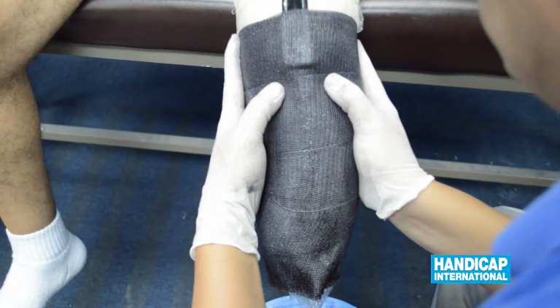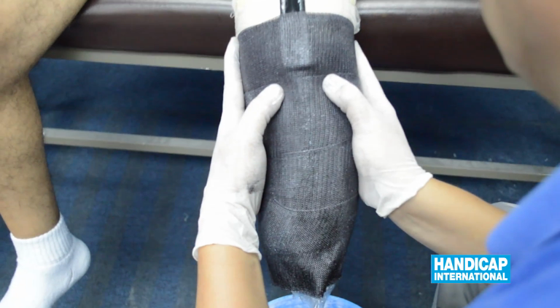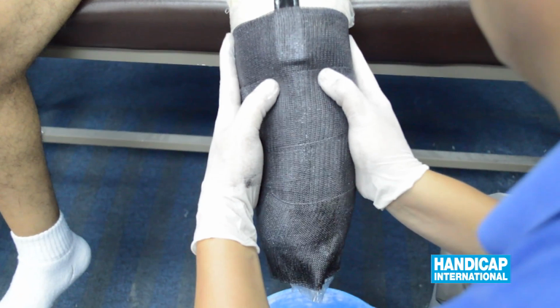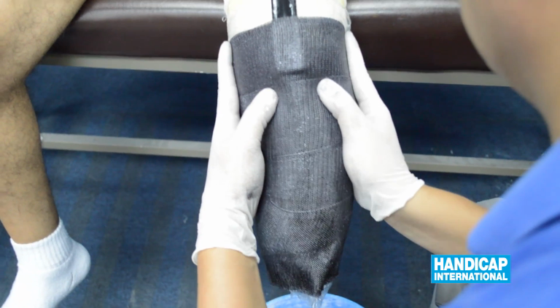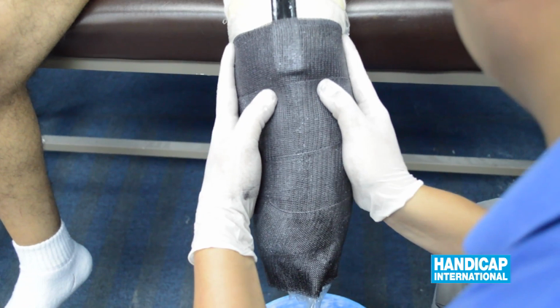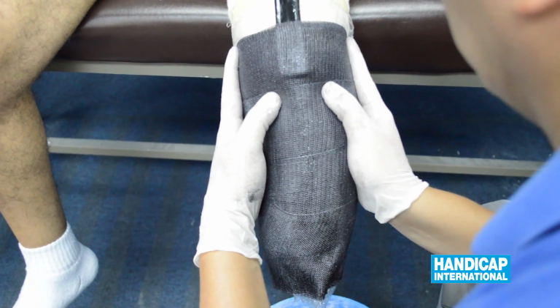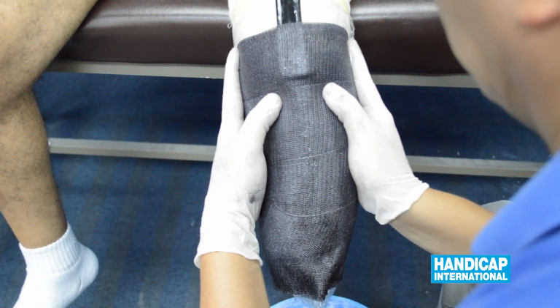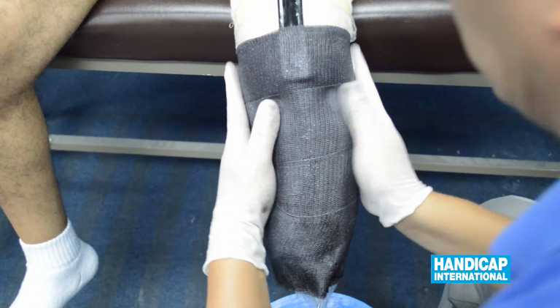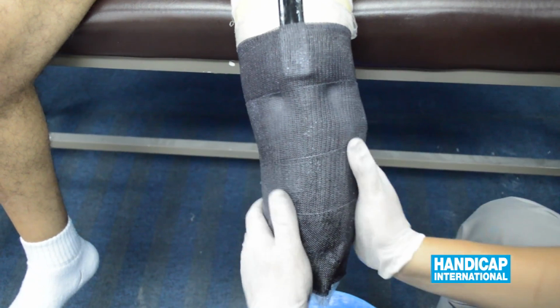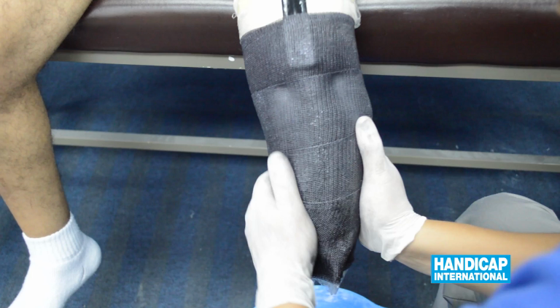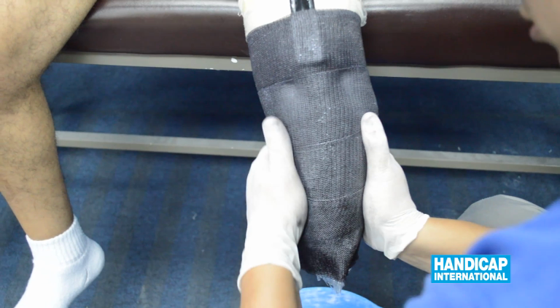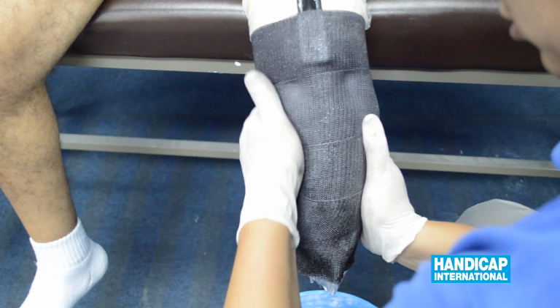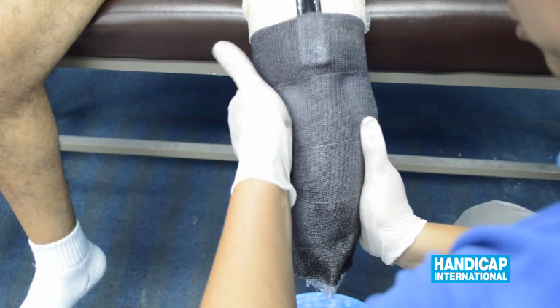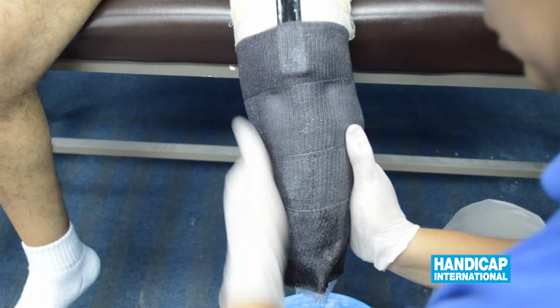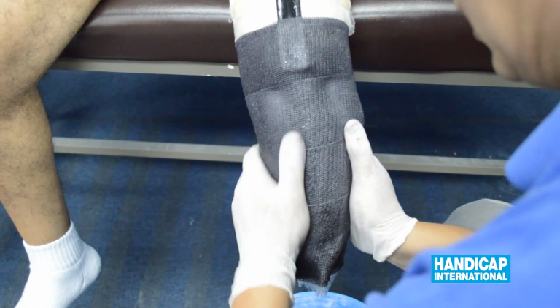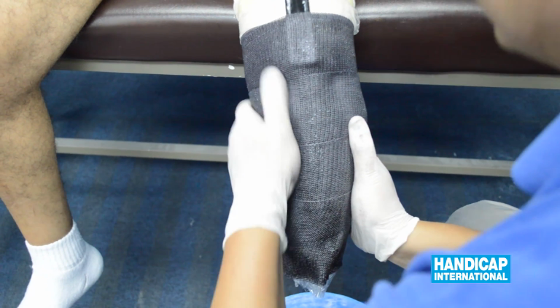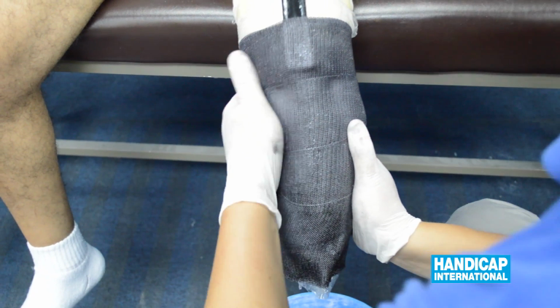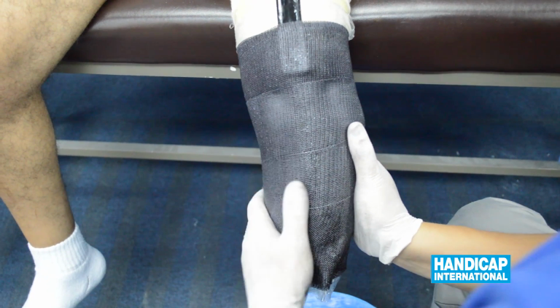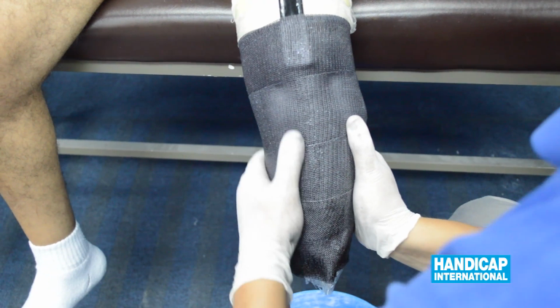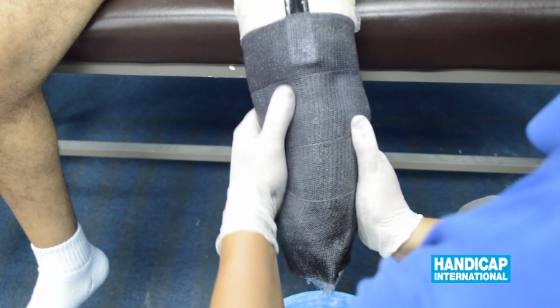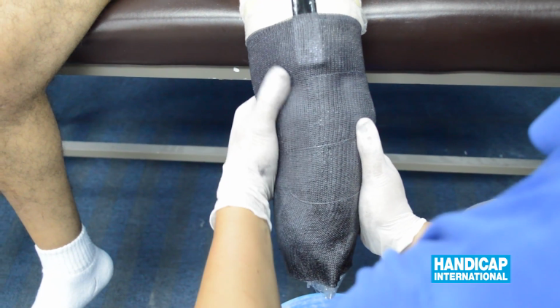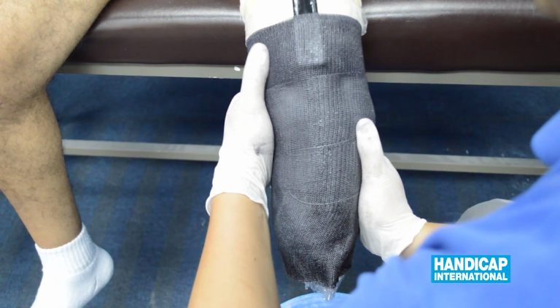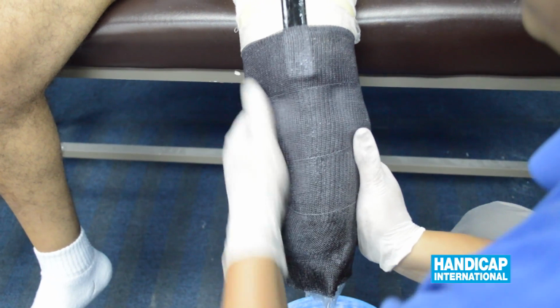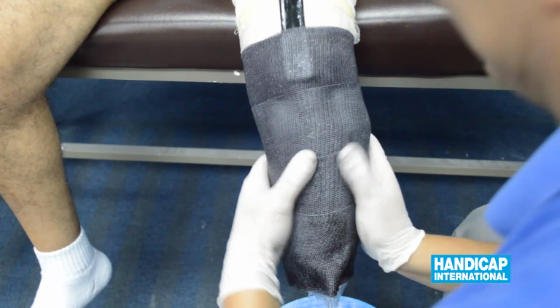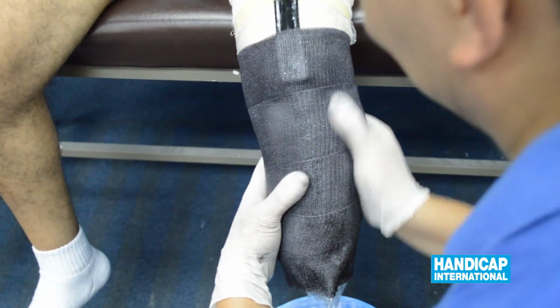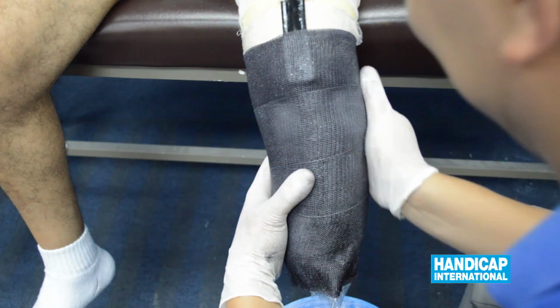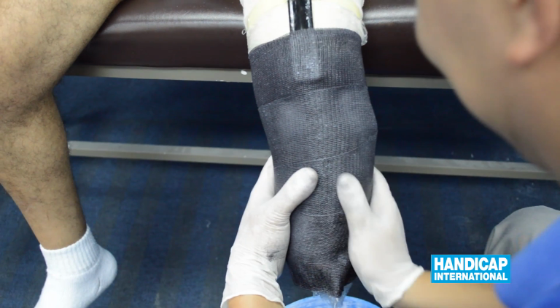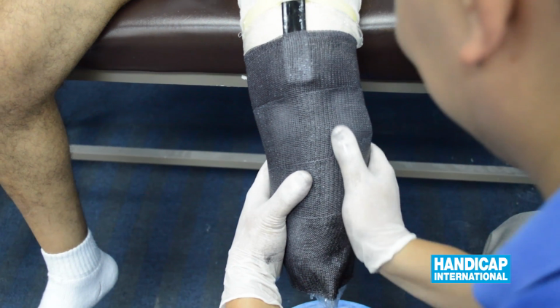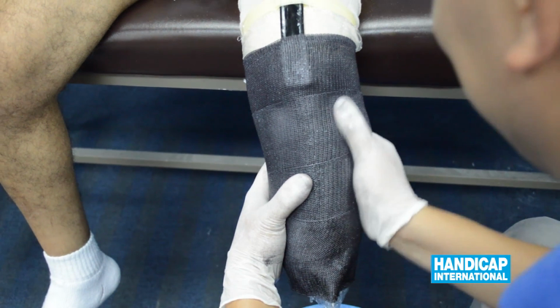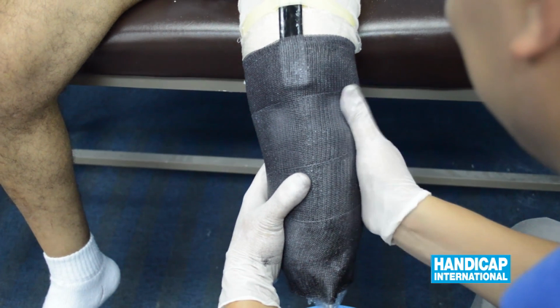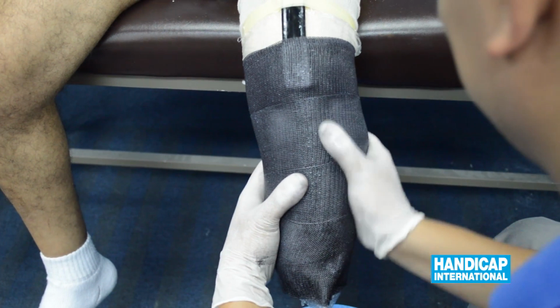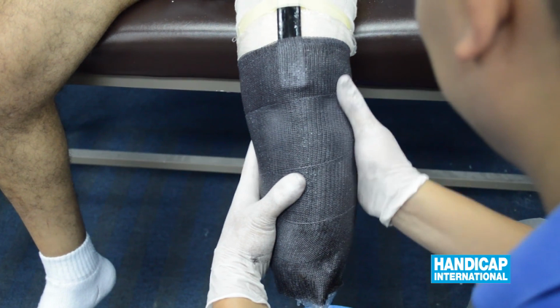Form the socket and apply pressure to the patellar tendon, the medial and lateral side of the tibia, and form a triangular shaped socket to avoid rotation.